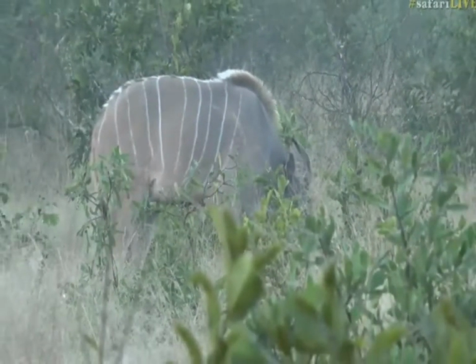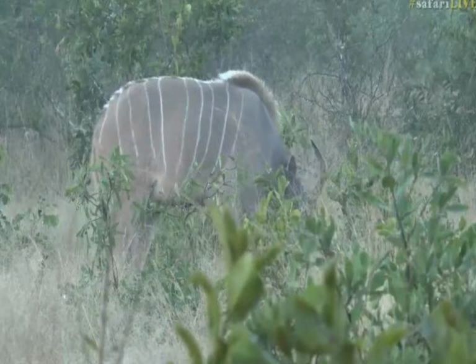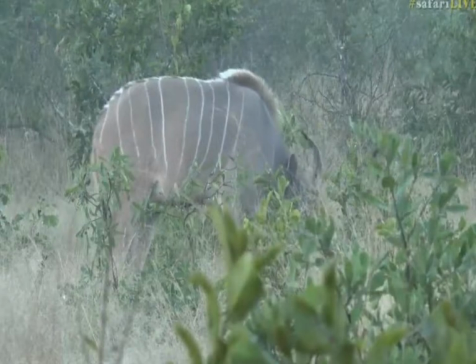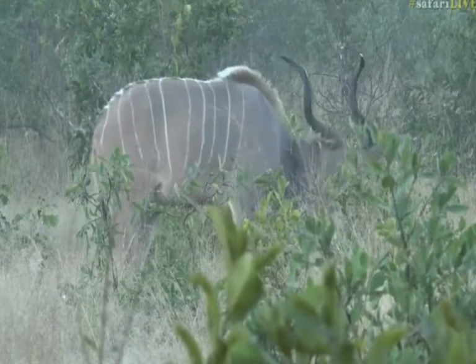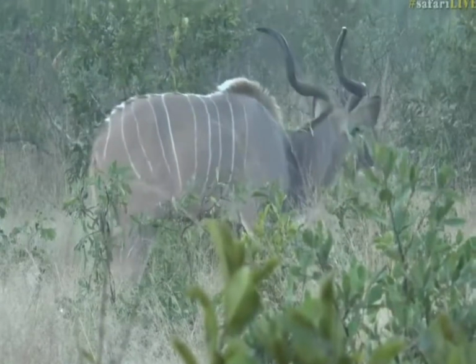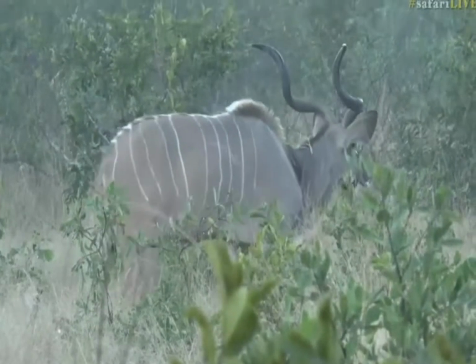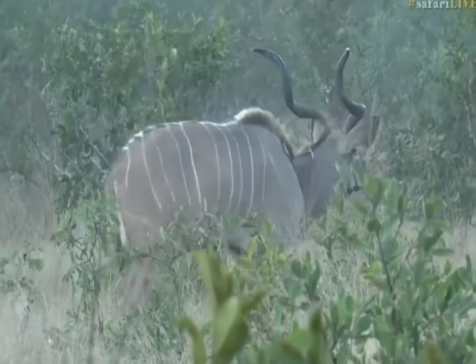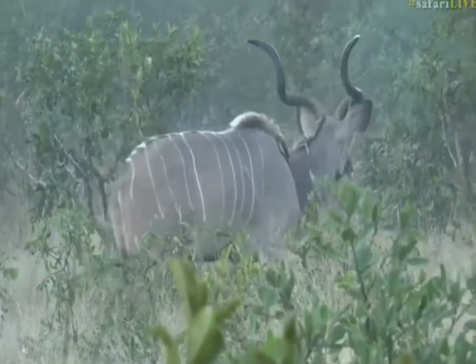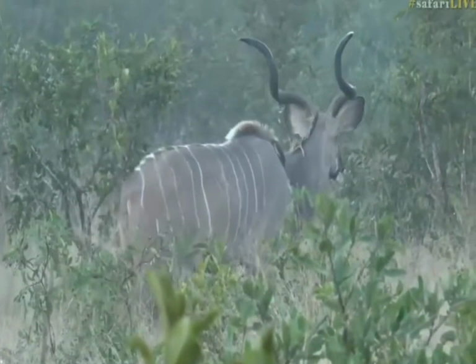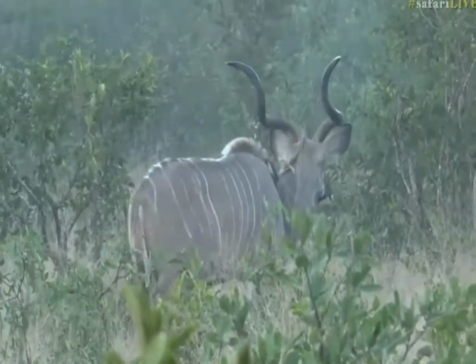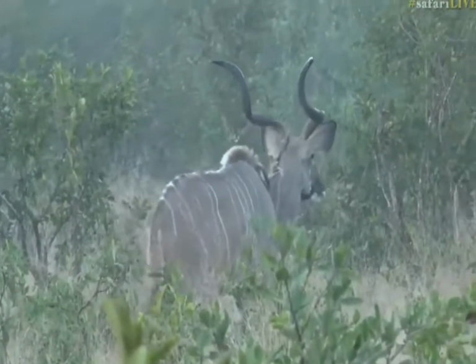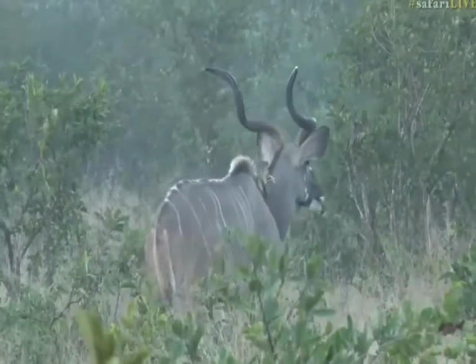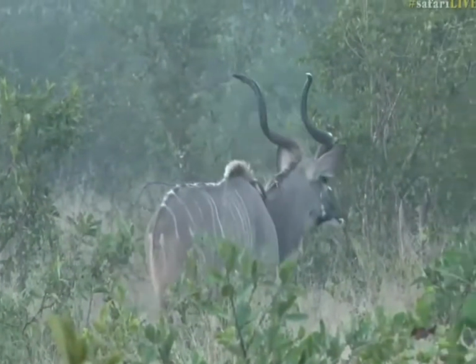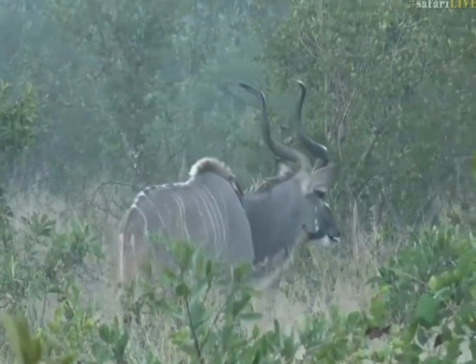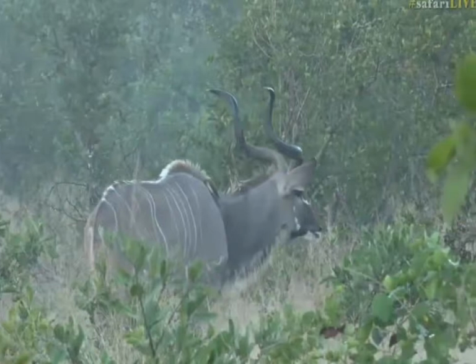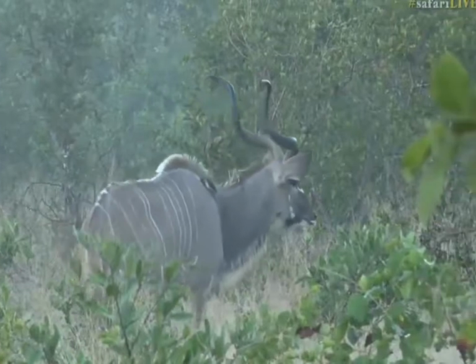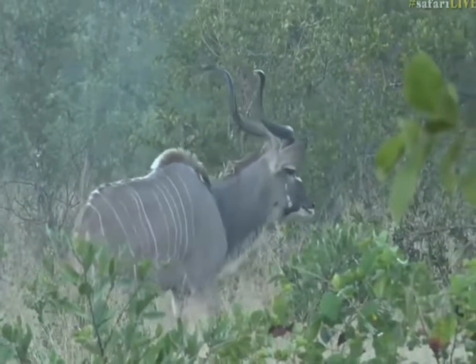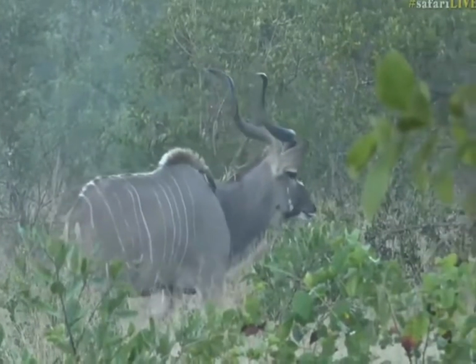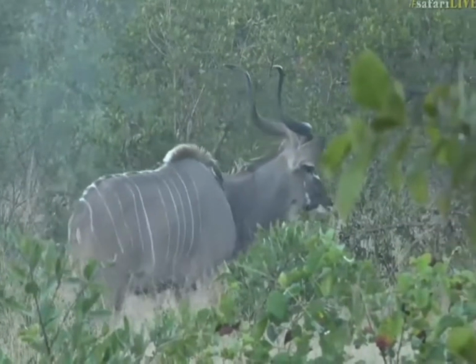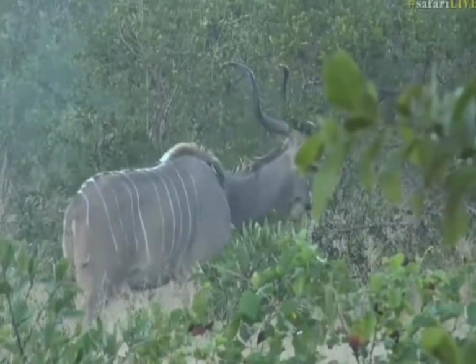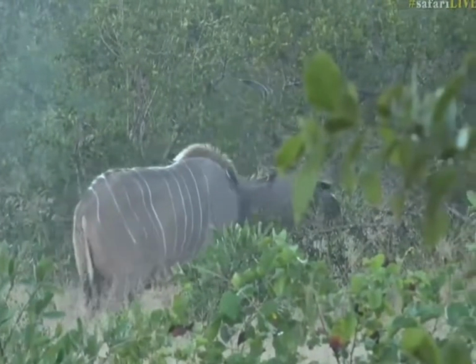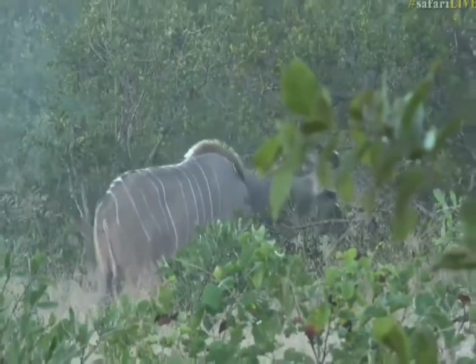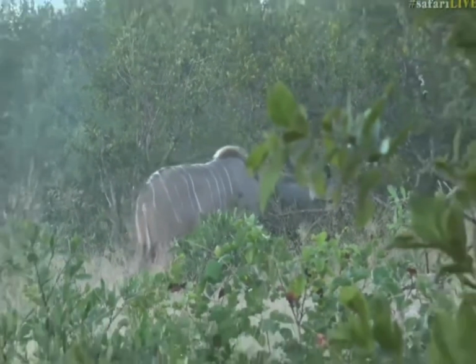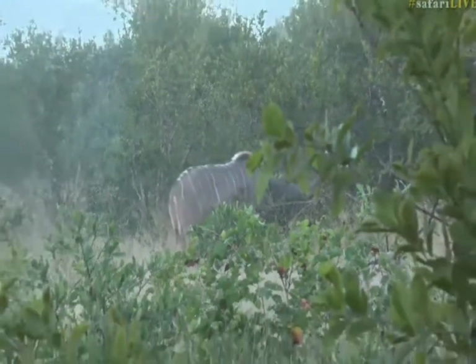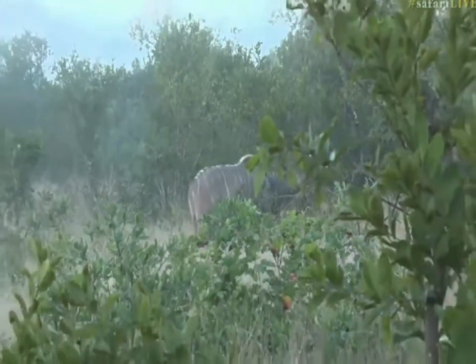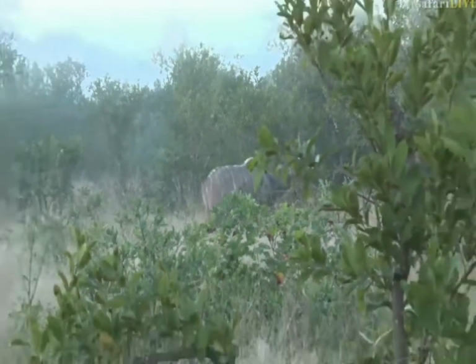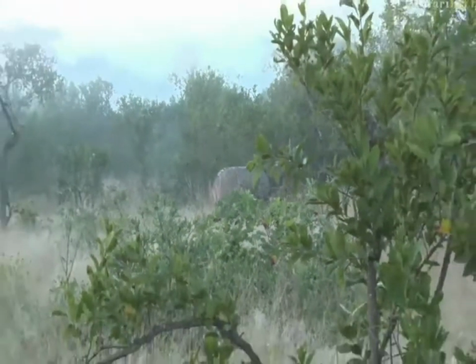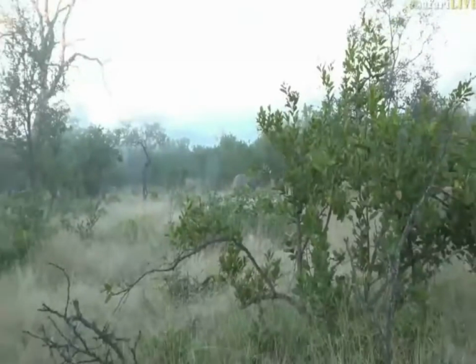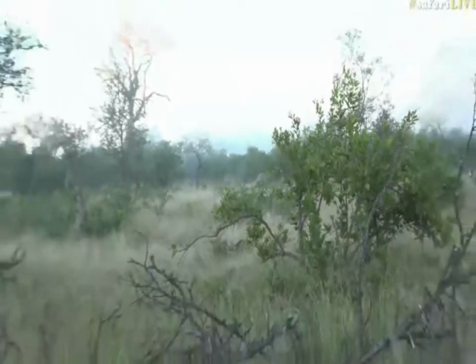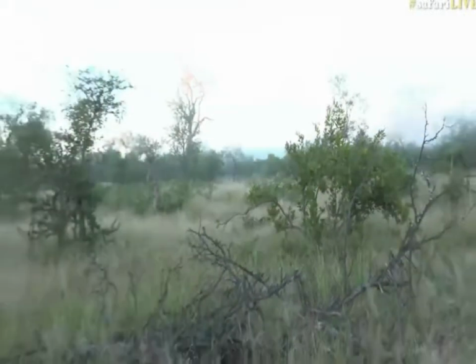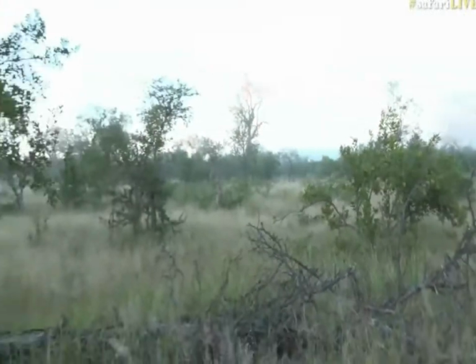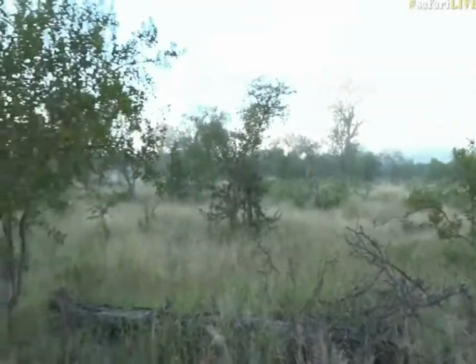All animals do it. I personally think rhinos are the funniest looking when they do it — with their big white rhino wide top lip. Bye-bye Mr. Kudu, I need to move off the road.